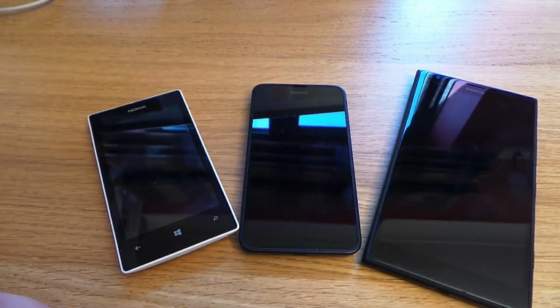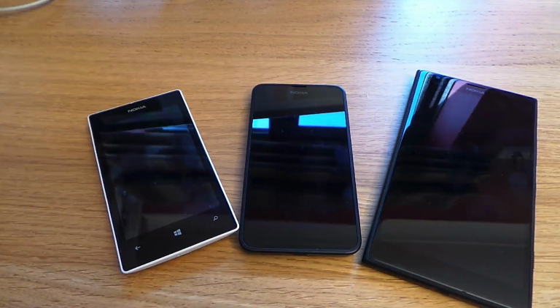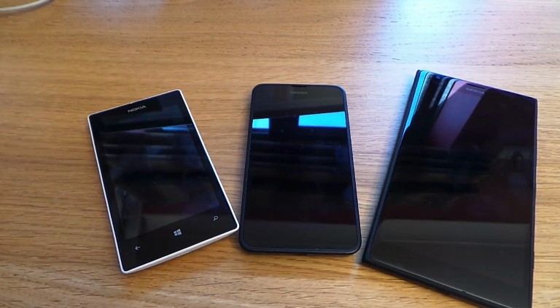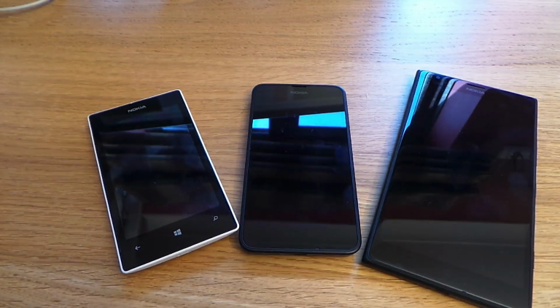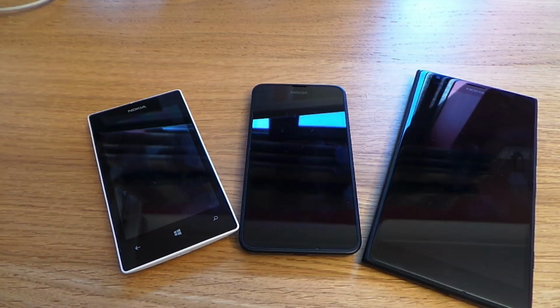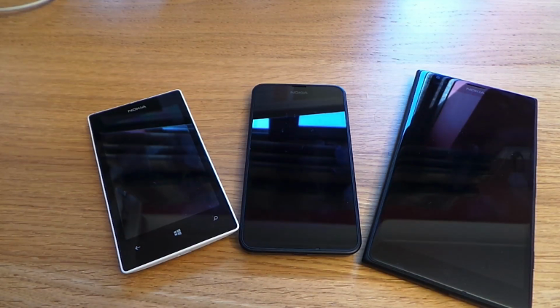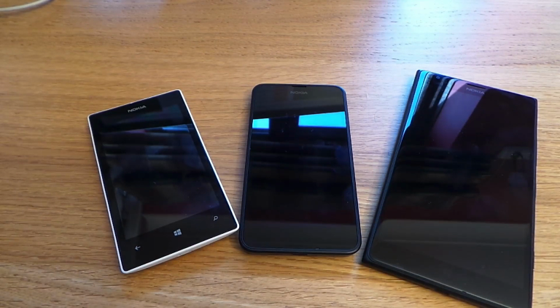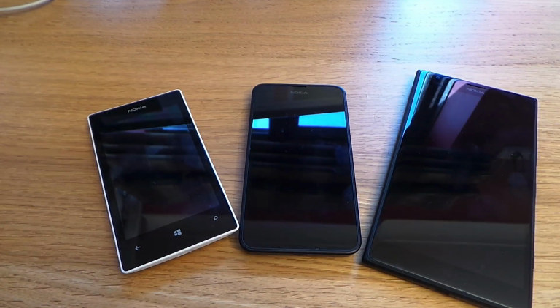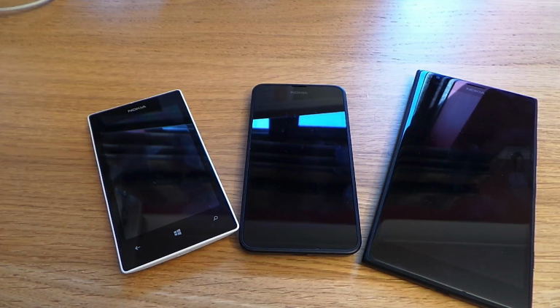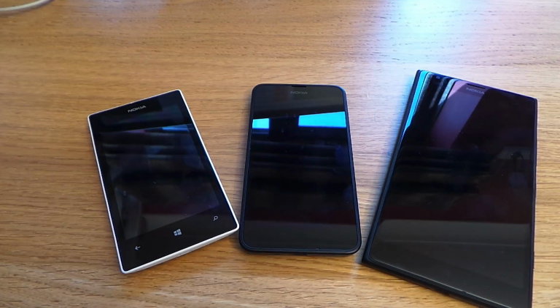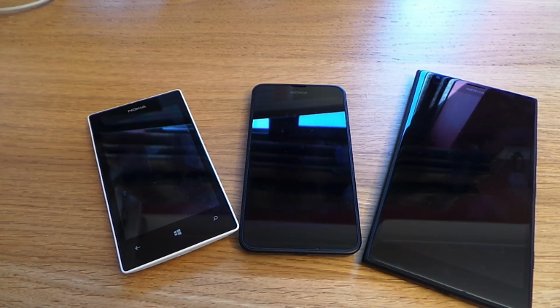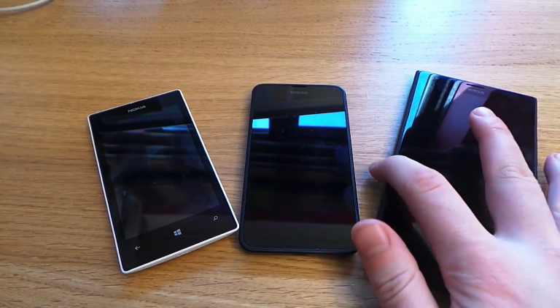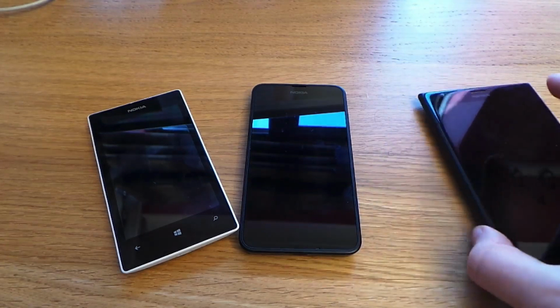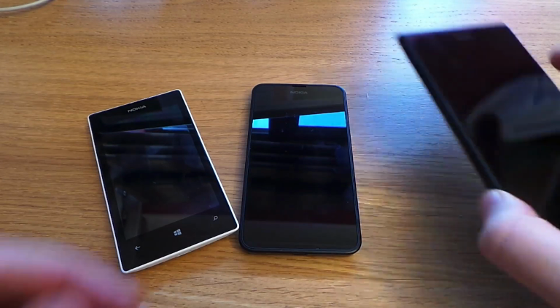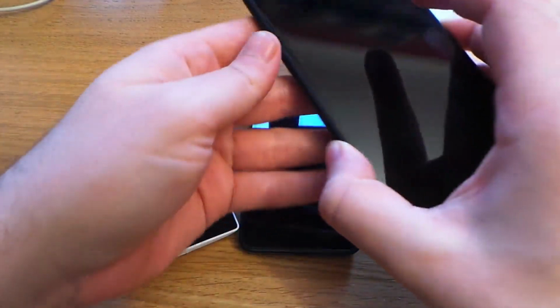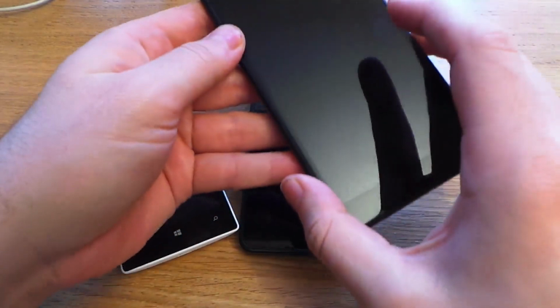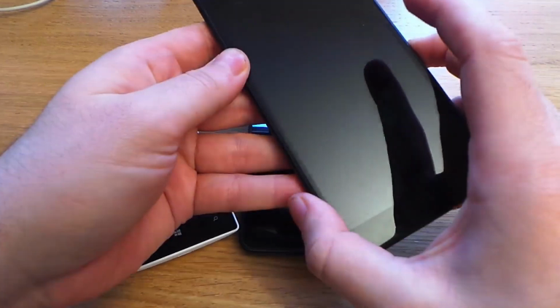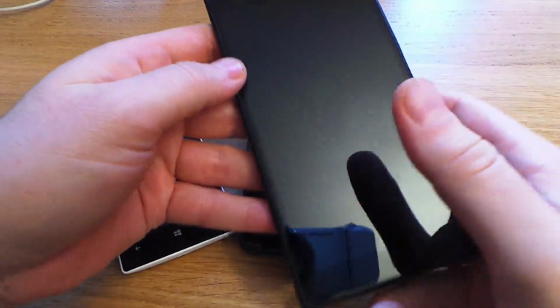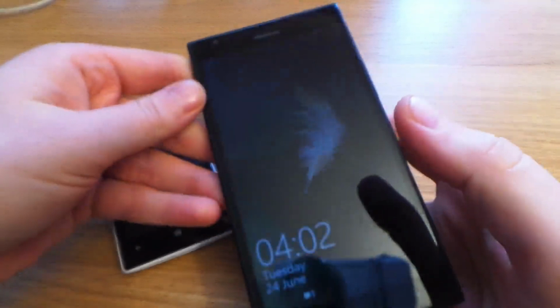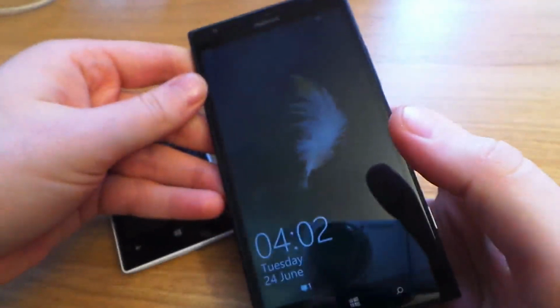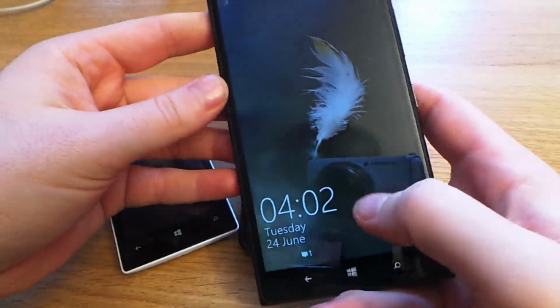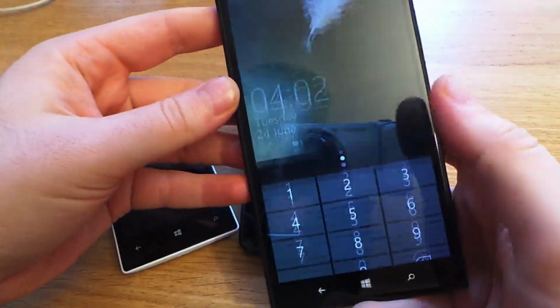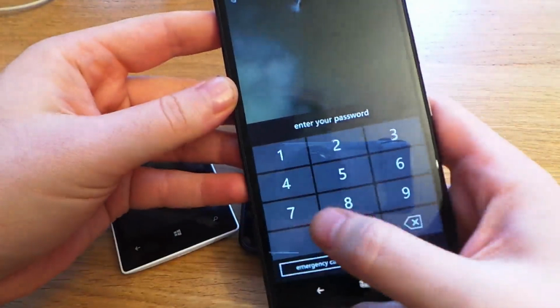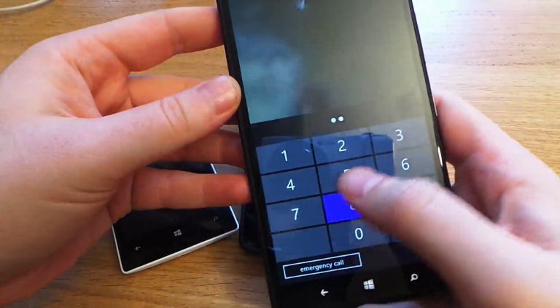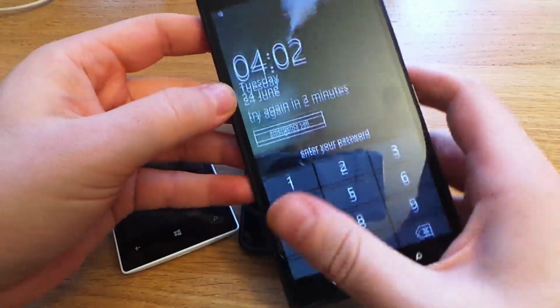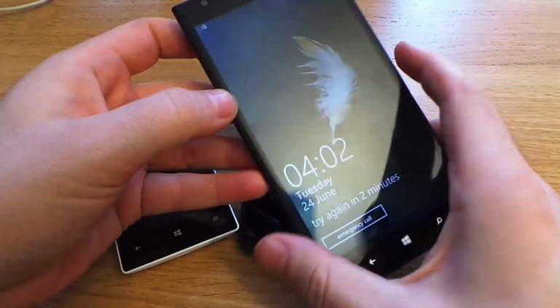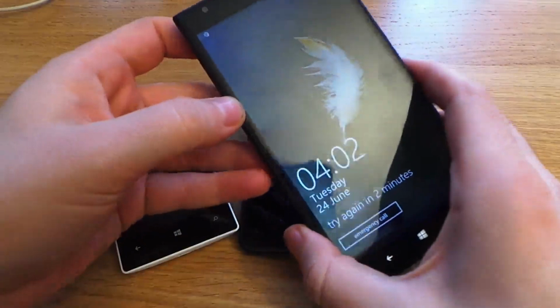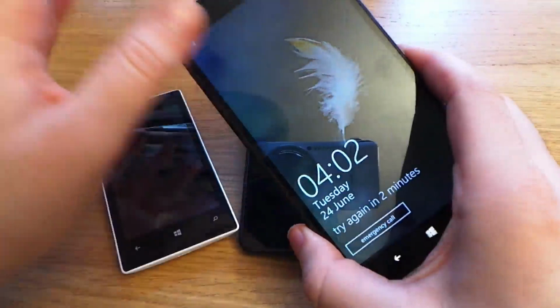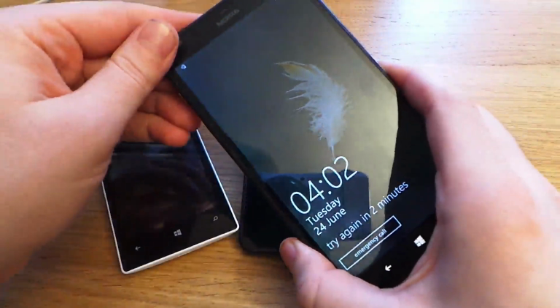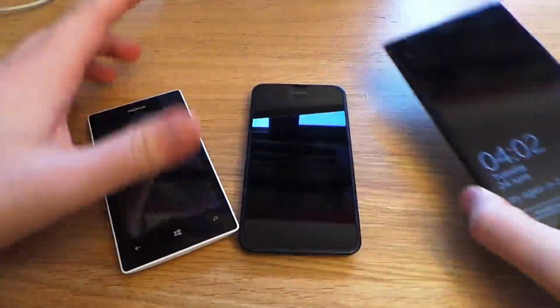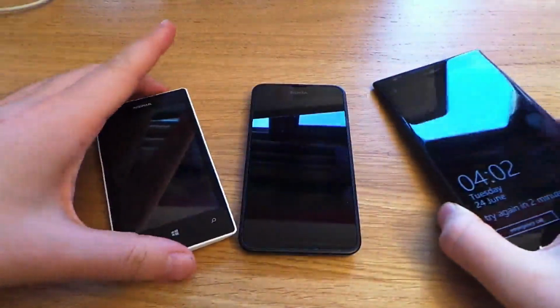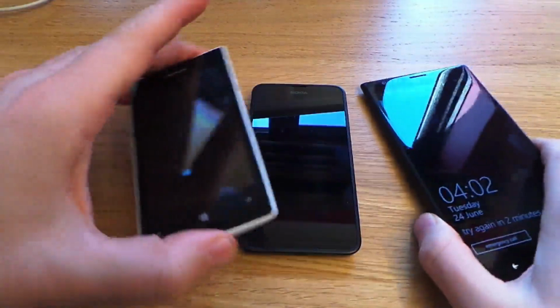Hello, Carlos here. In this video I'll be showing you how to reset your Nokia Lumia device. This will help you to remove any password you may not know, or any Microsoft accounts you don't know on the device, and it will wipe all the data off so that you can use it as new.